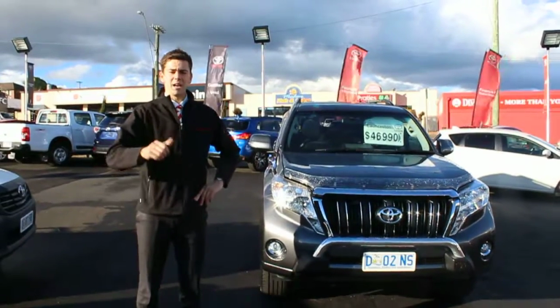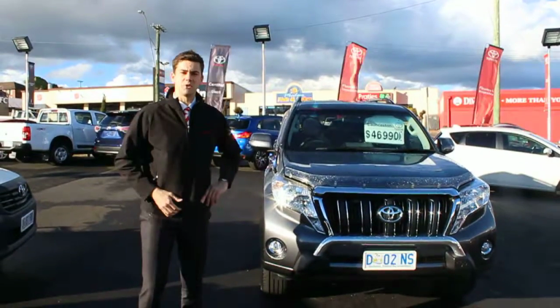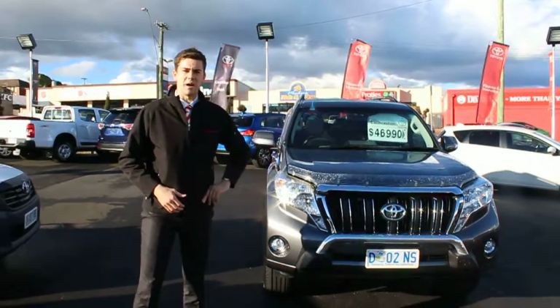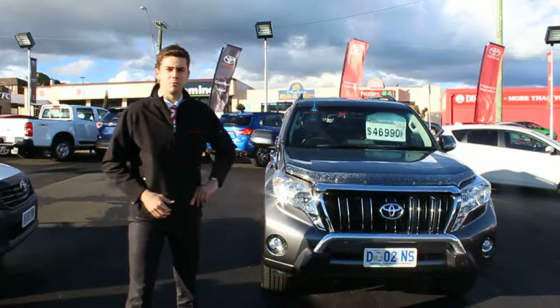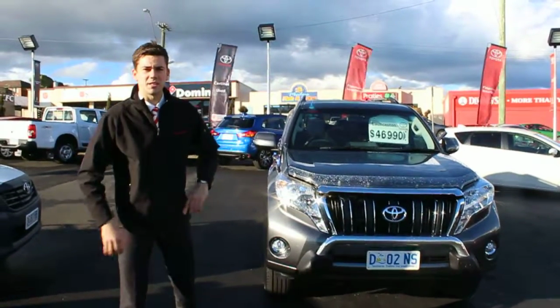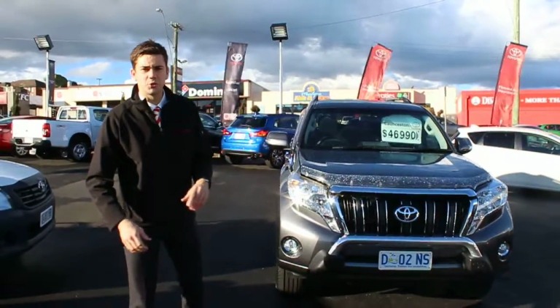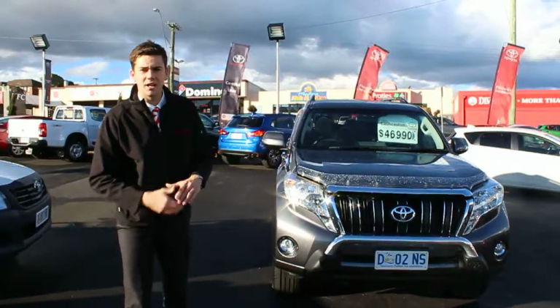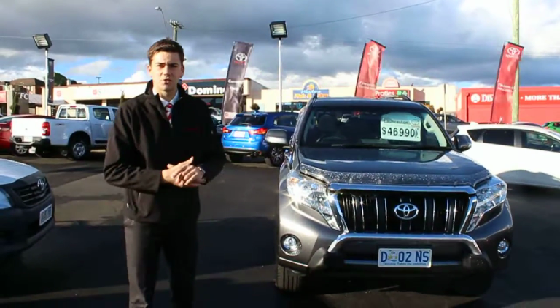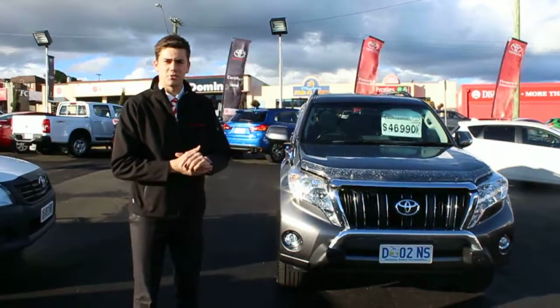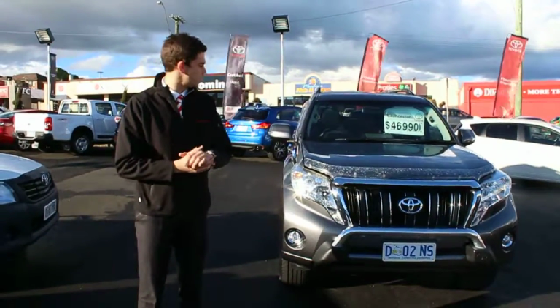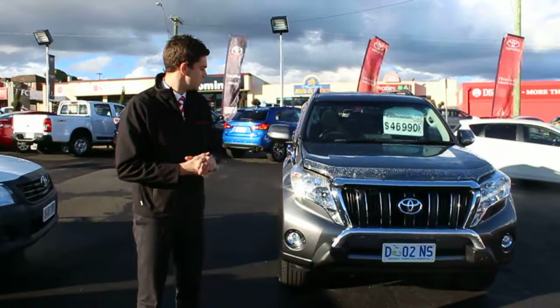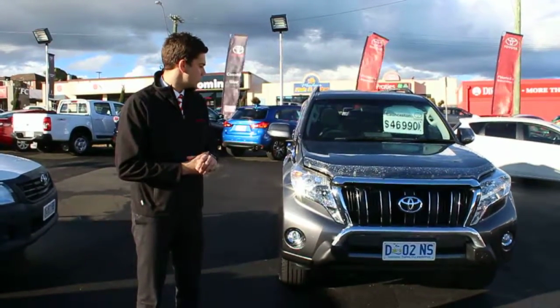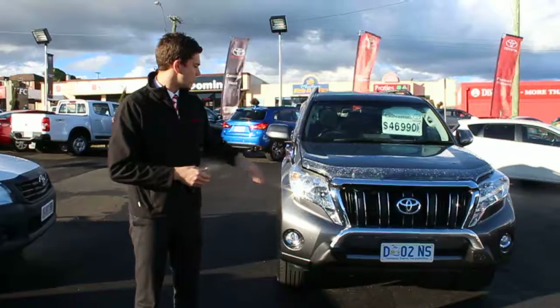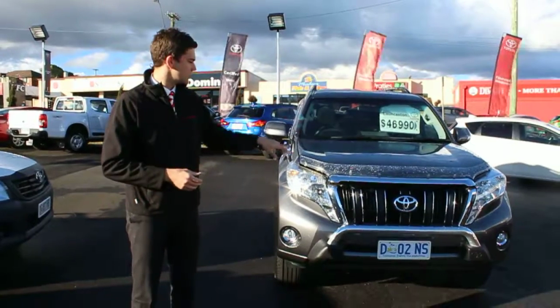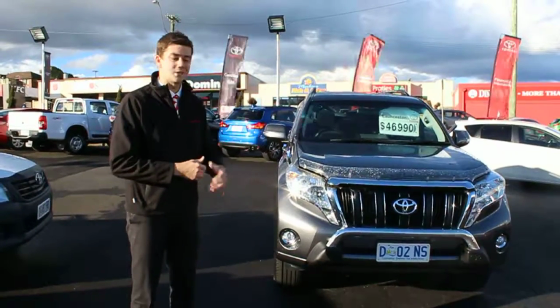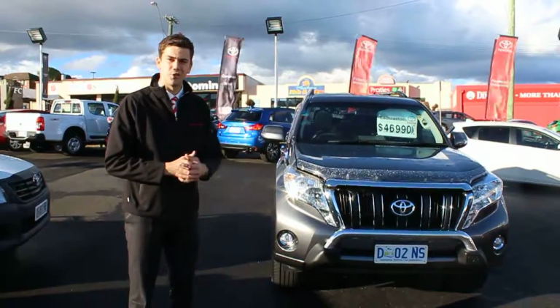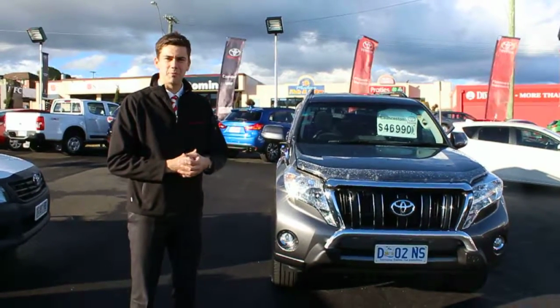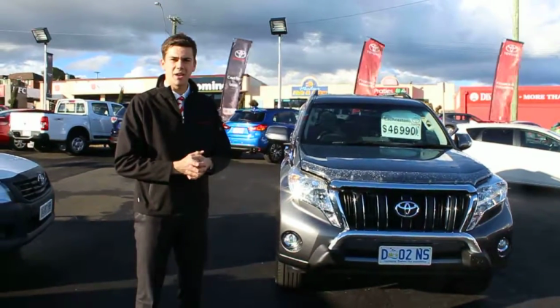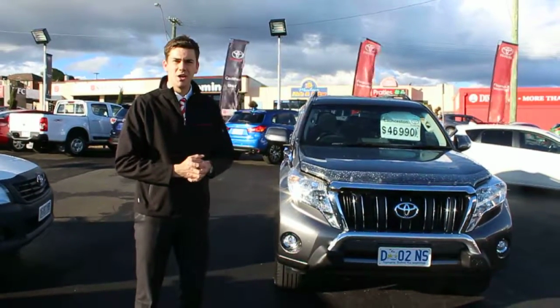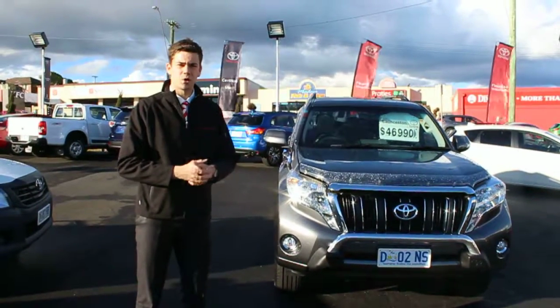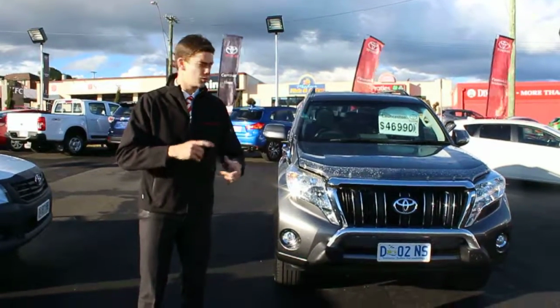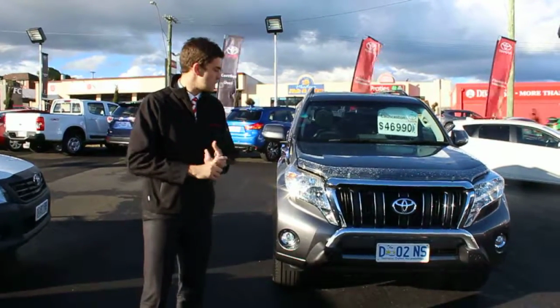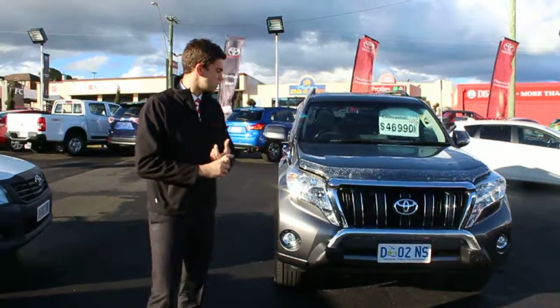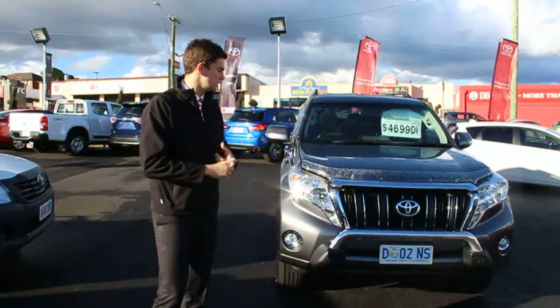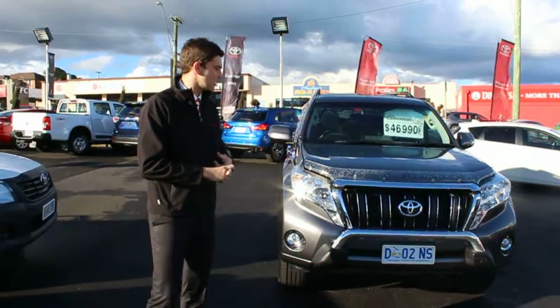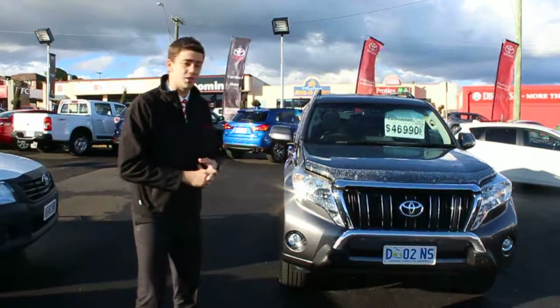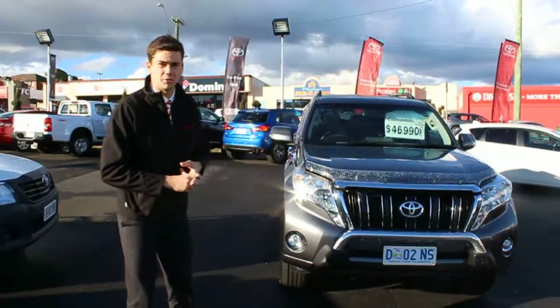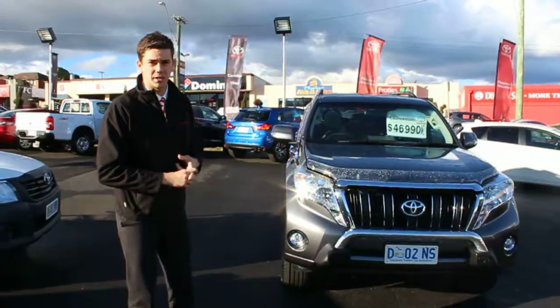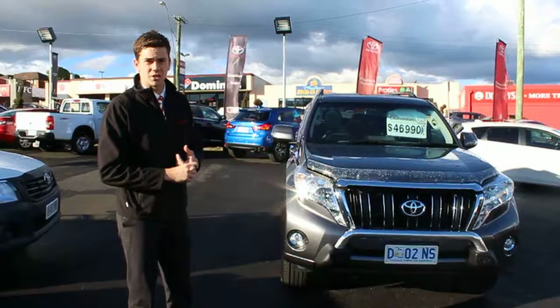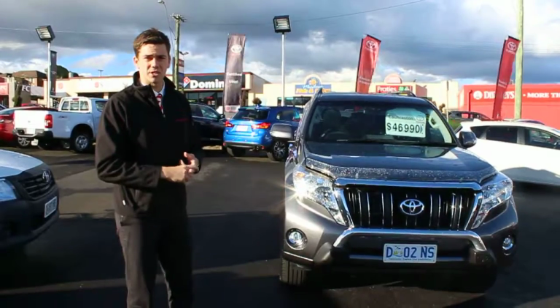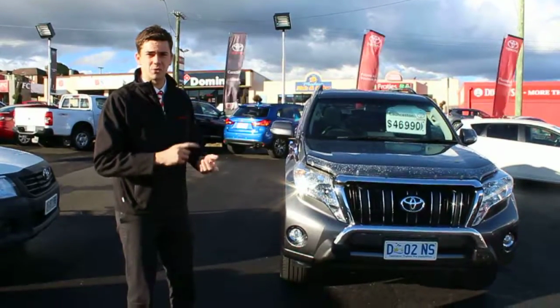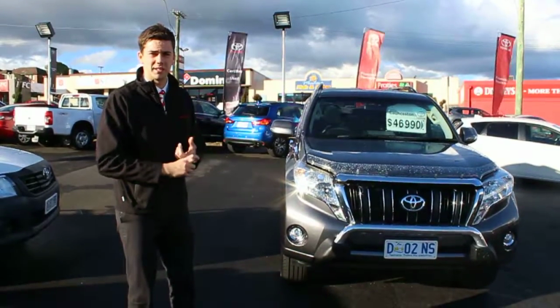G'day Andrew, Parker from Launceston Toyota. Thanks very much for your phone inquiry on a 2013 Prado. I thought I should do quite a bit of a walk-around video of it, just so you can have a look at the condition of it and just how good it is.